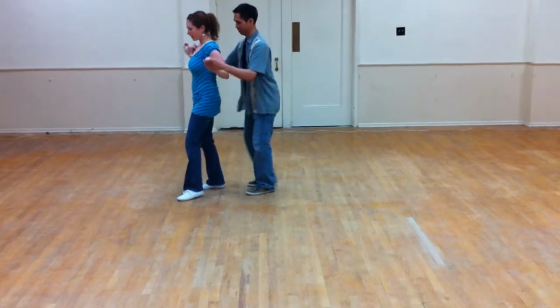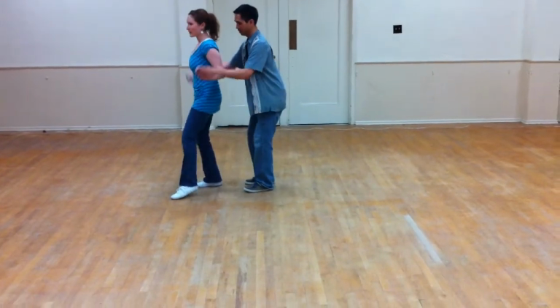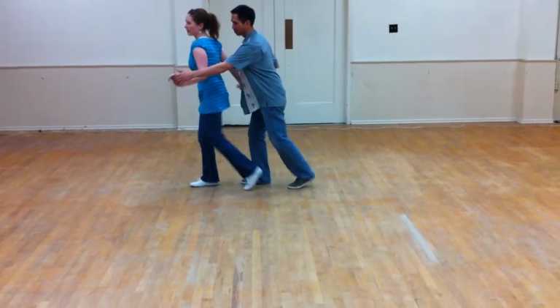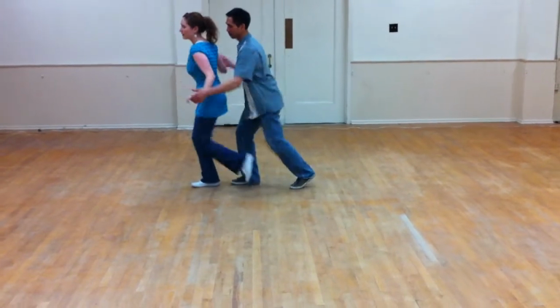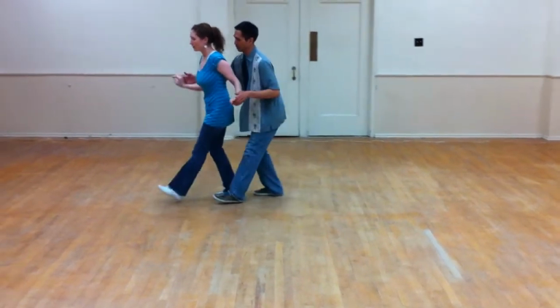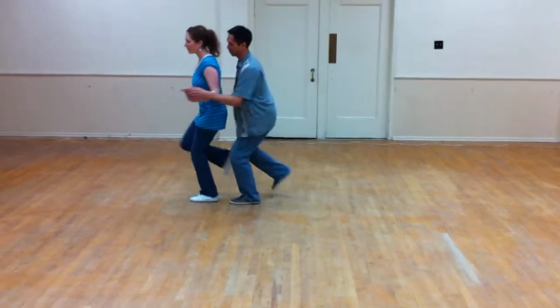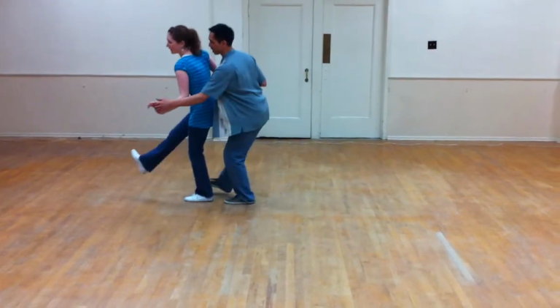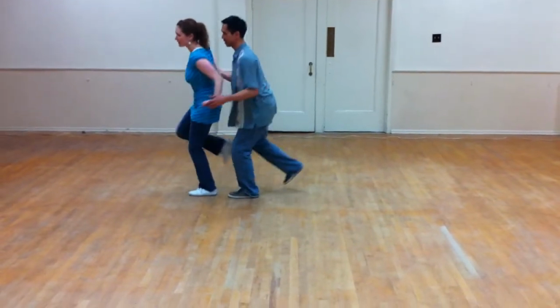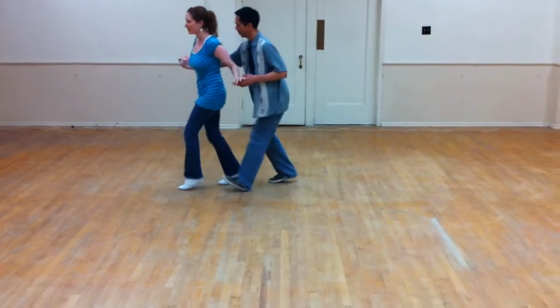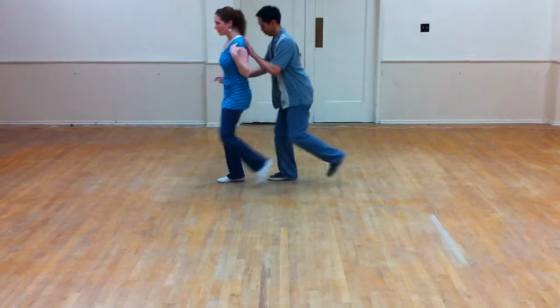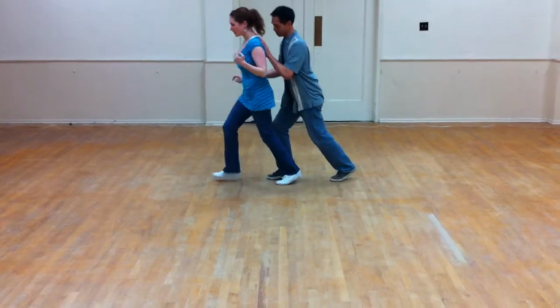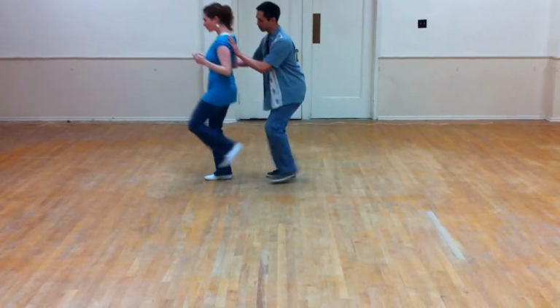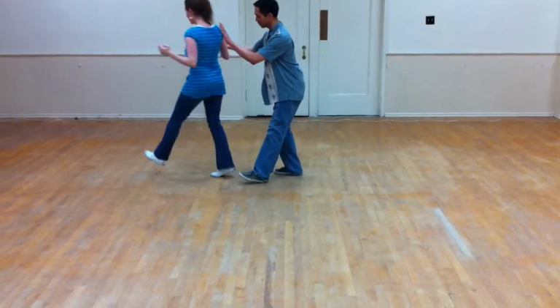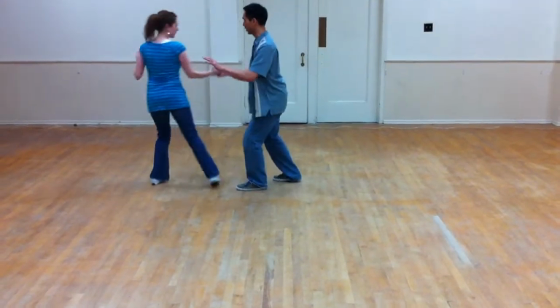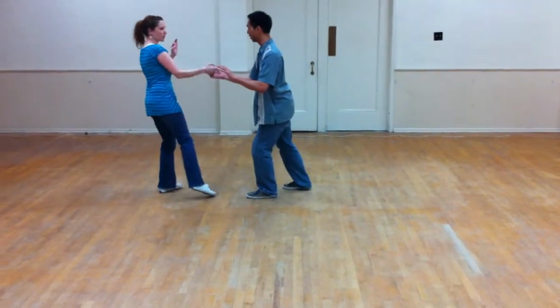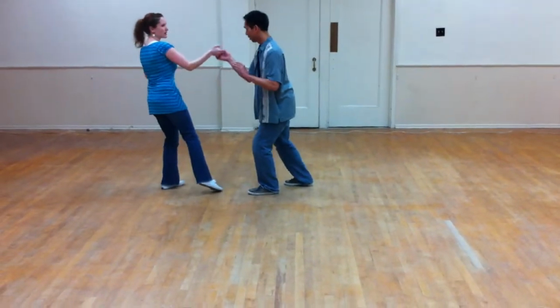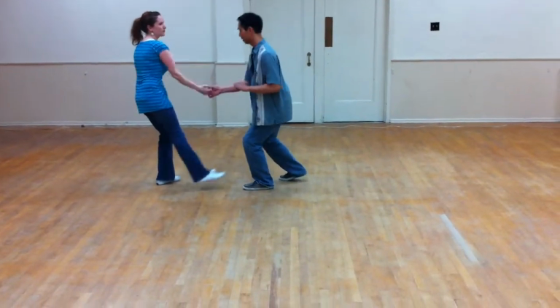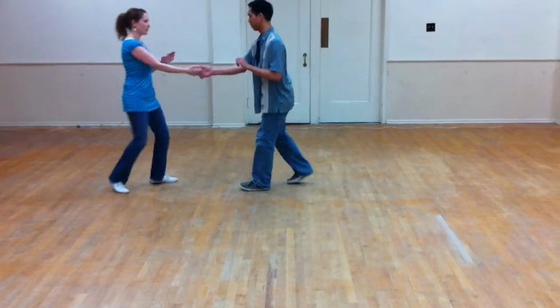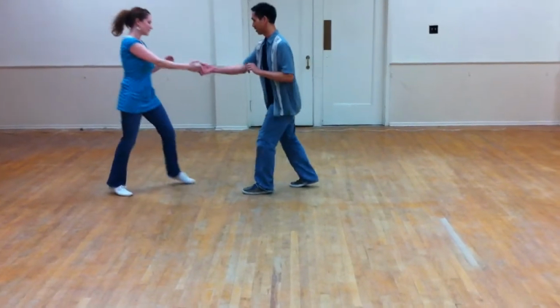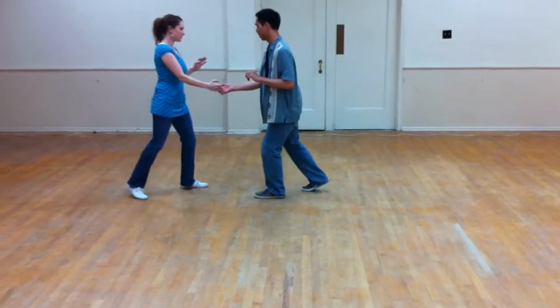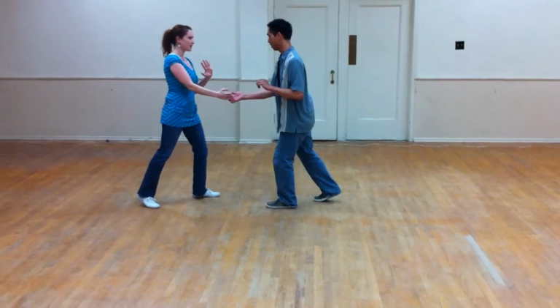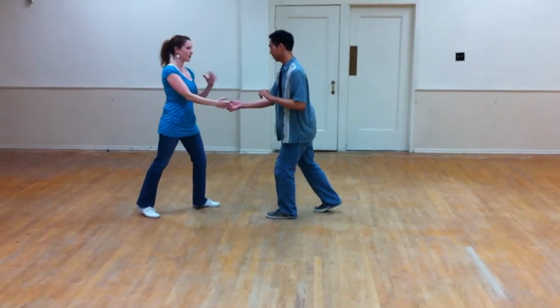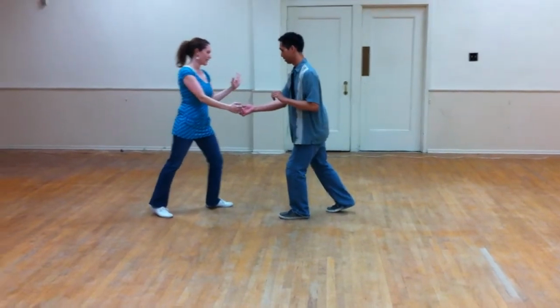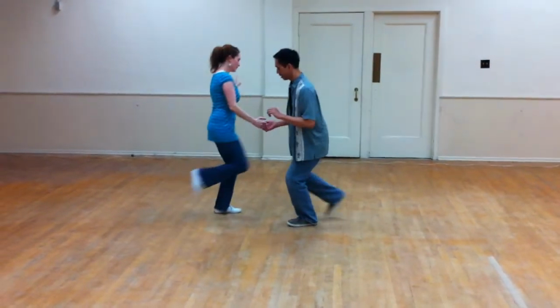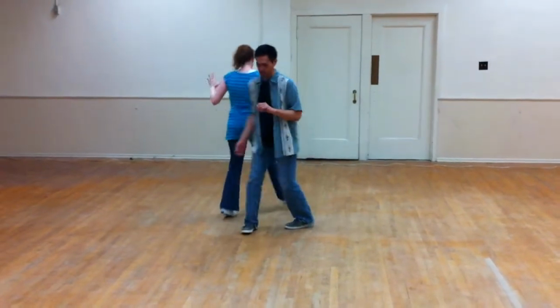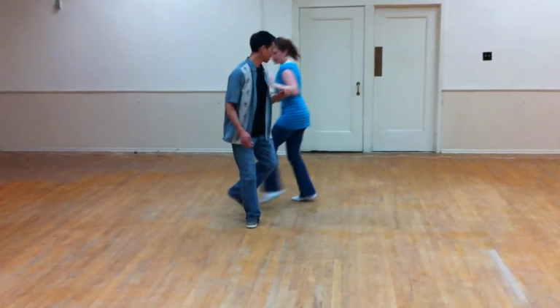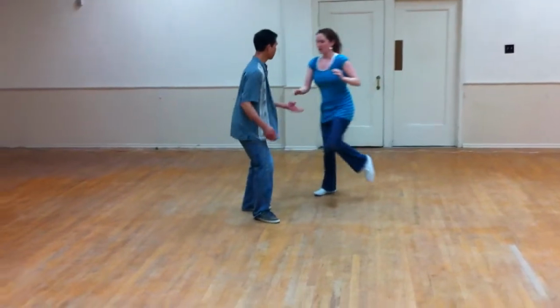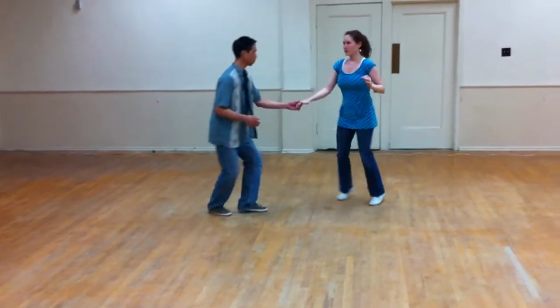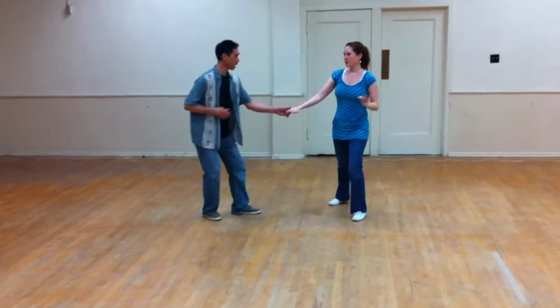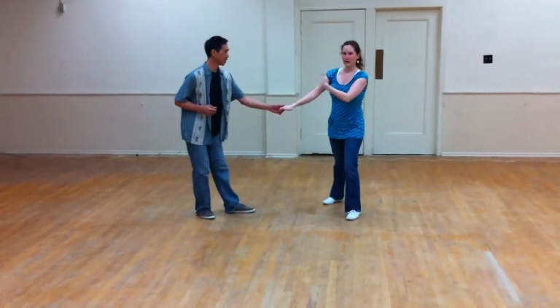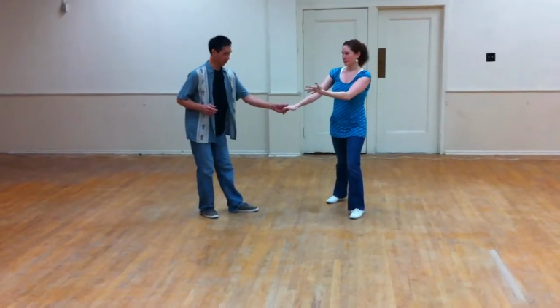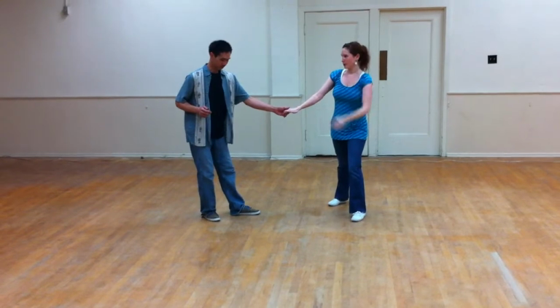We've got one base hit. Three, four, five, six, seven, eight, one, two, three, four — we're going to do a rock step. Rock step to exit, we're going to do a pass back. Pass, triple step — we're going to swing out, both.